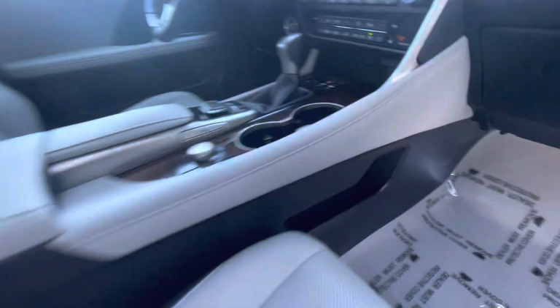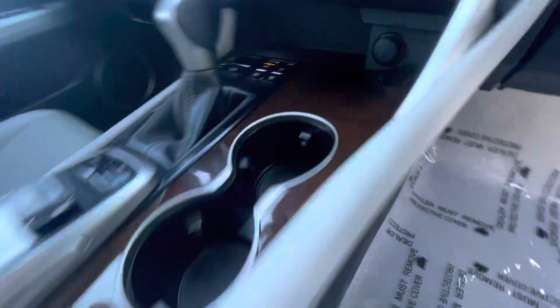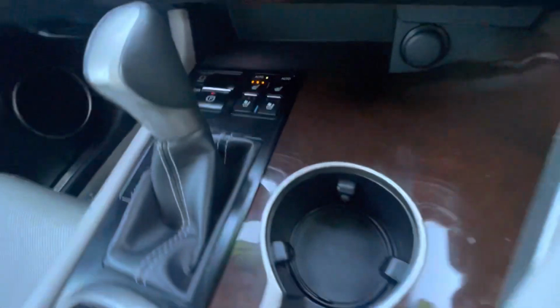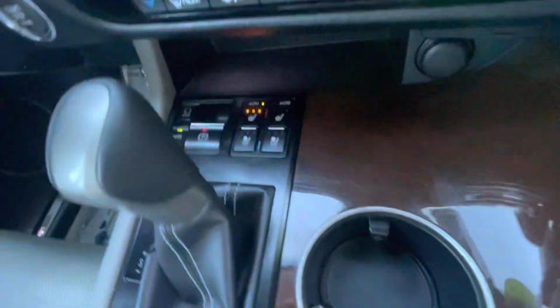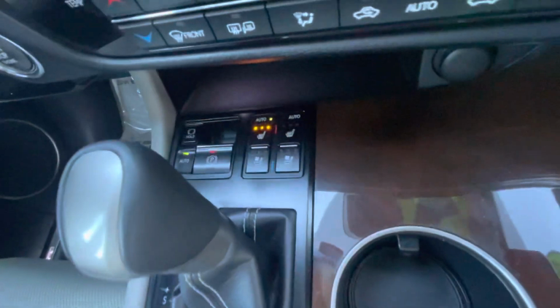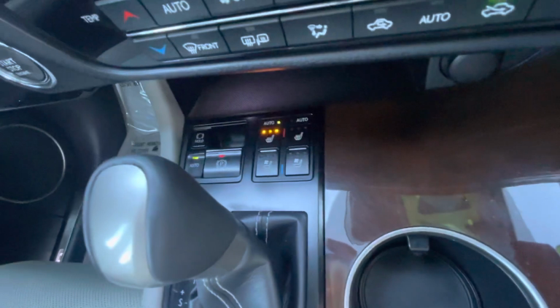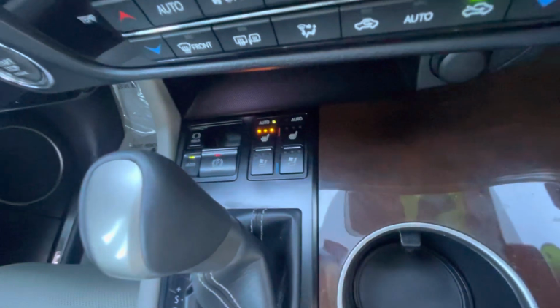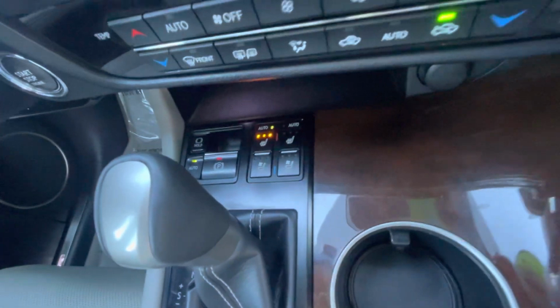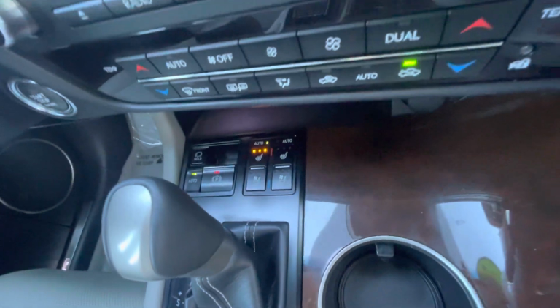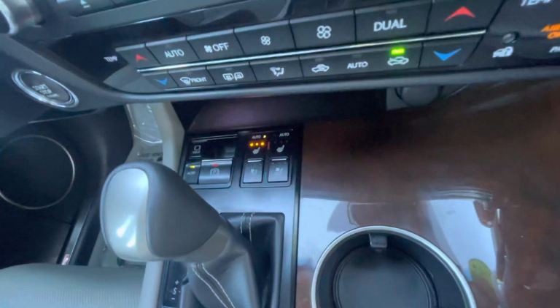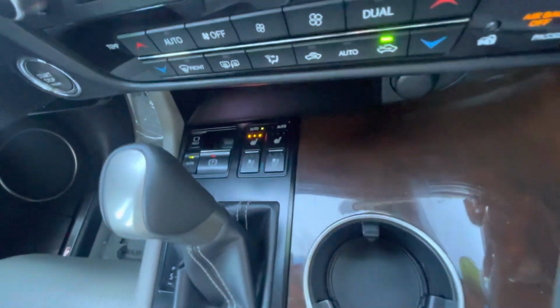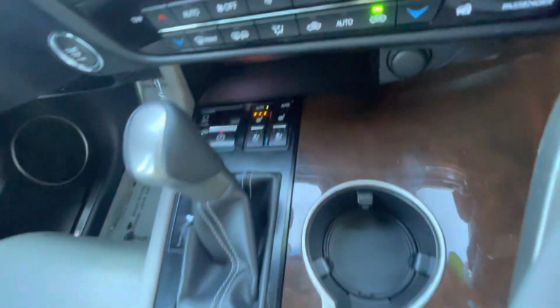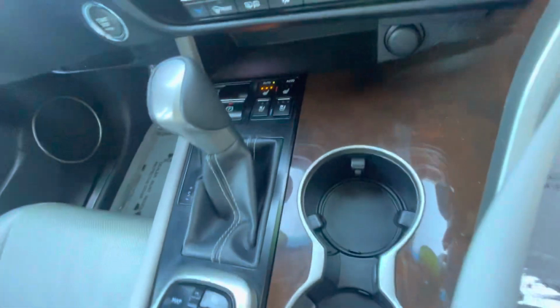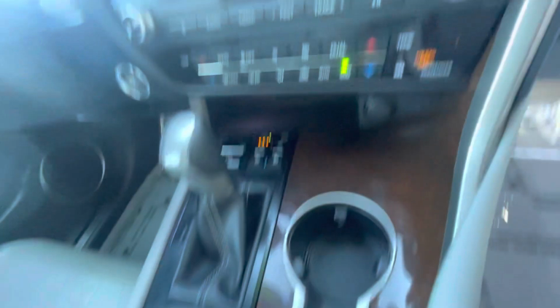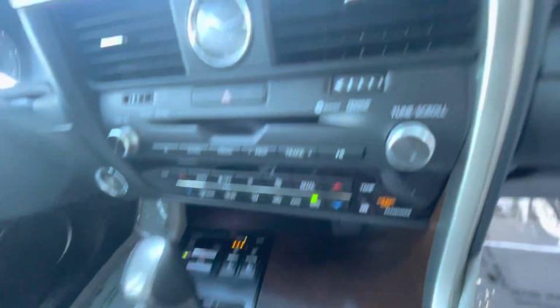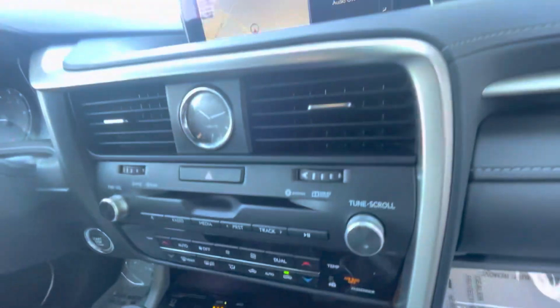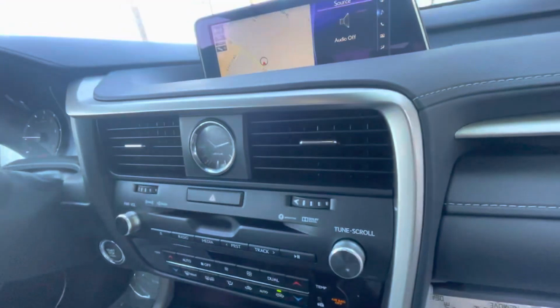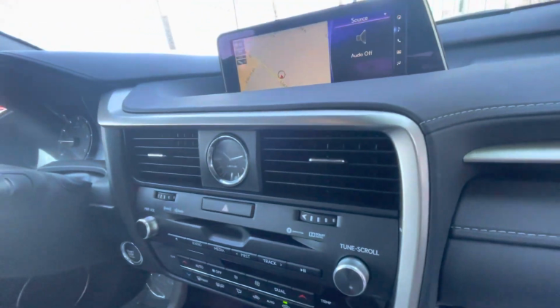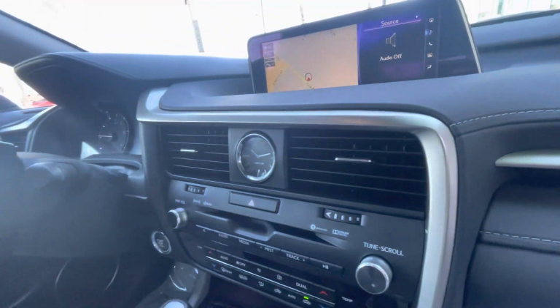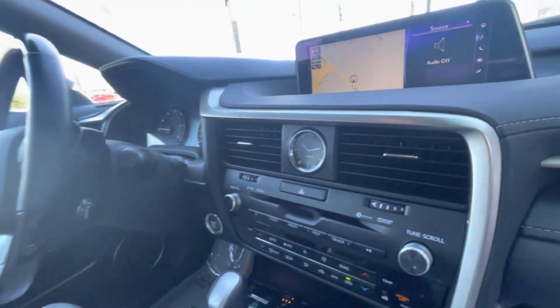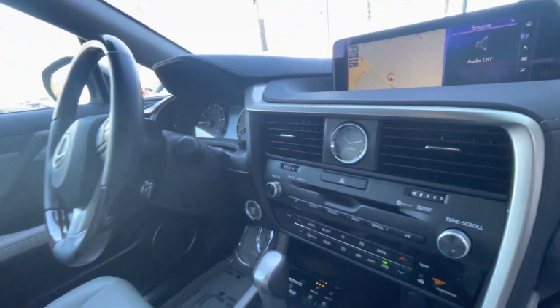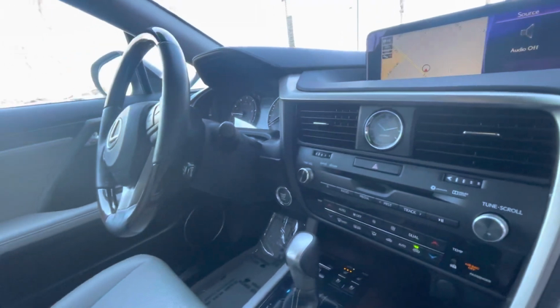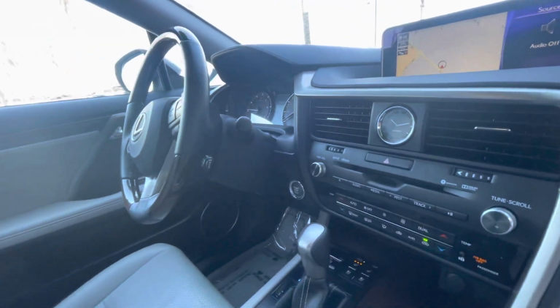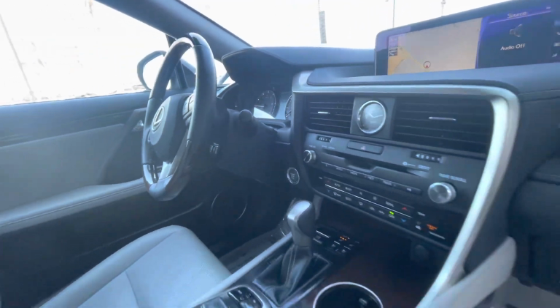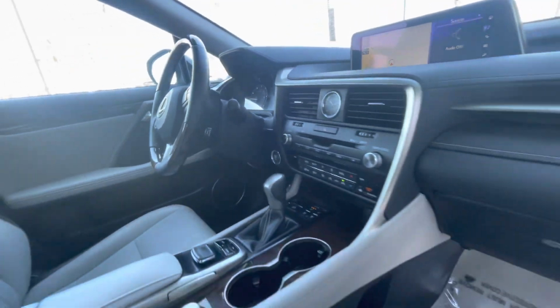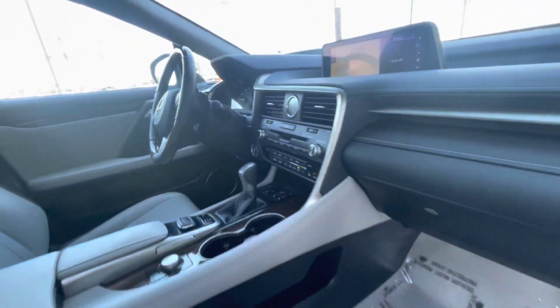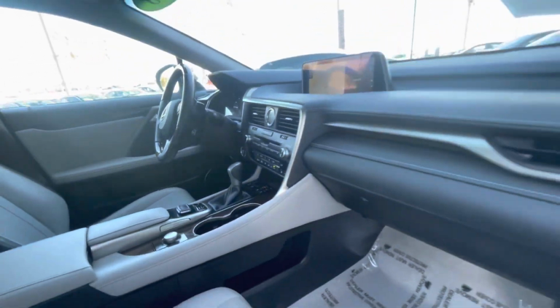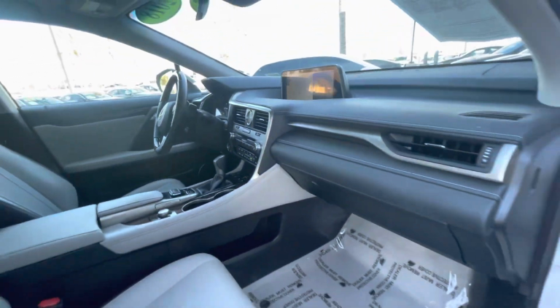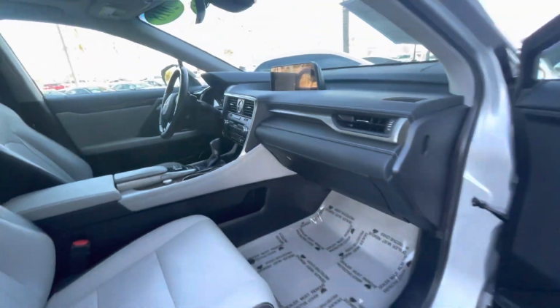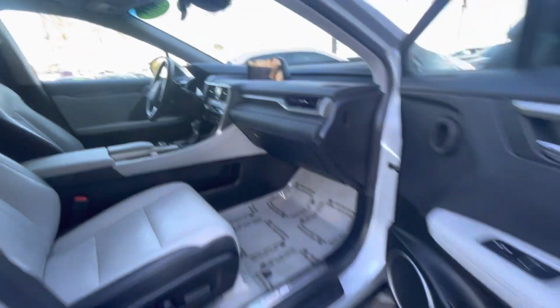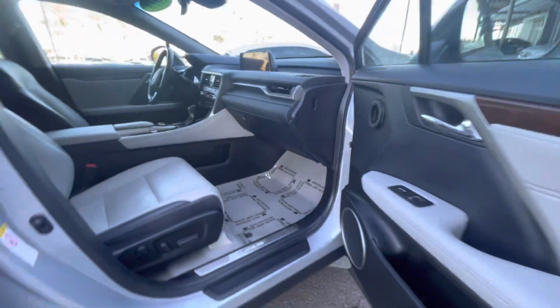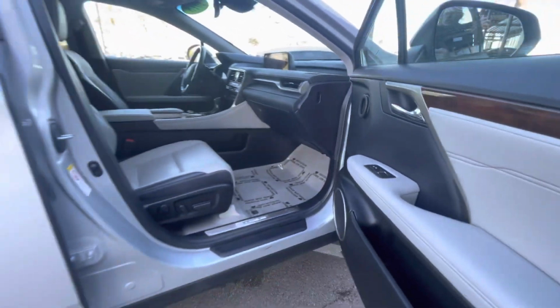This vehicle has heated and ventilated front seats, navigation, backup camera, and rear cross traffic alerts.